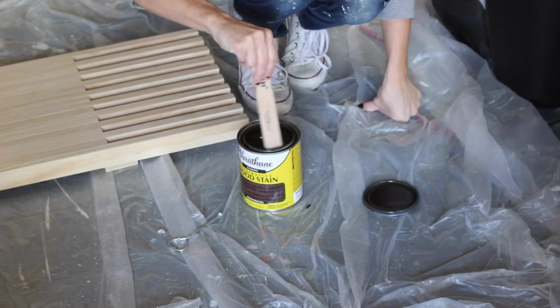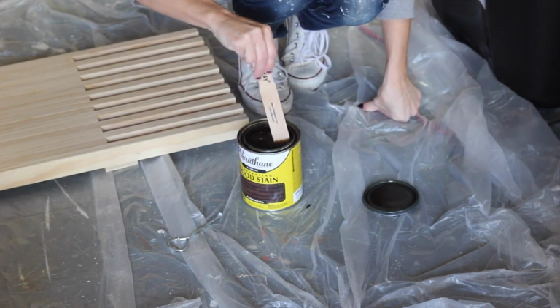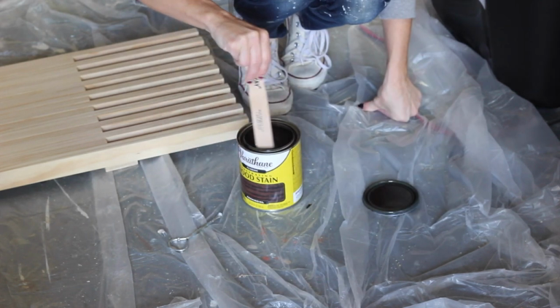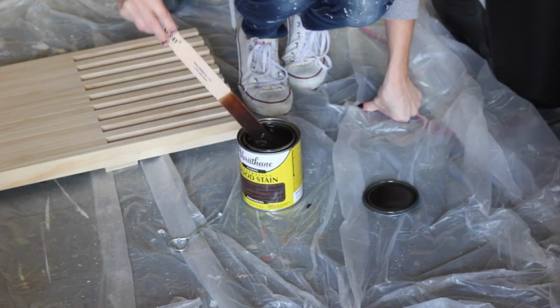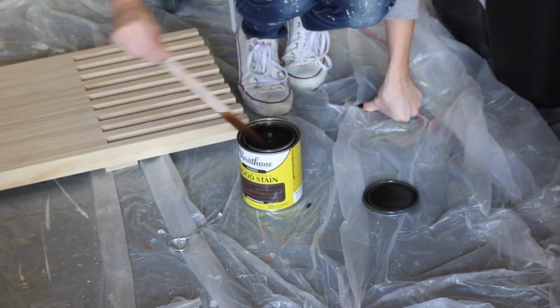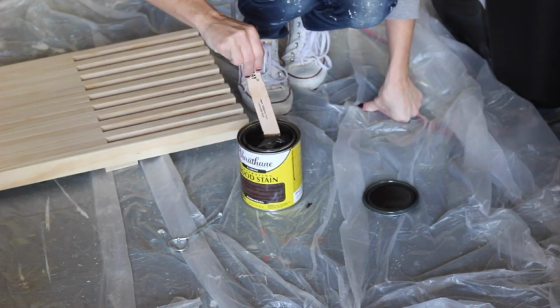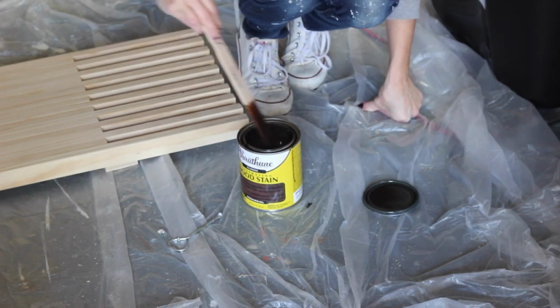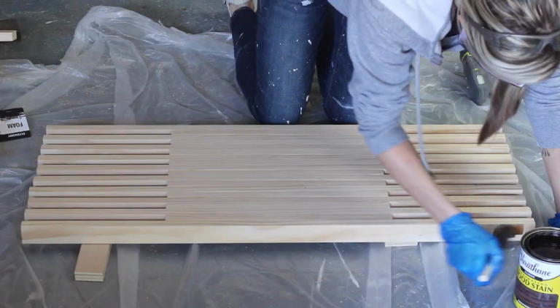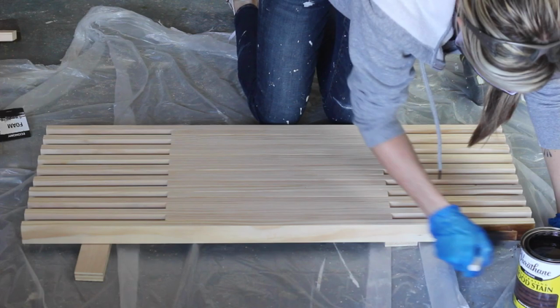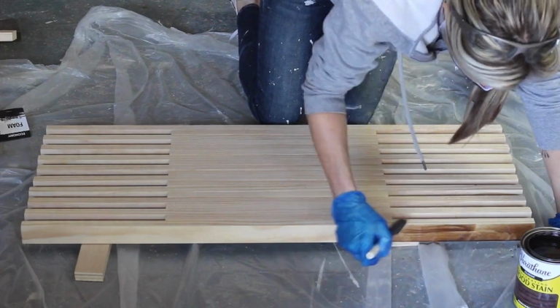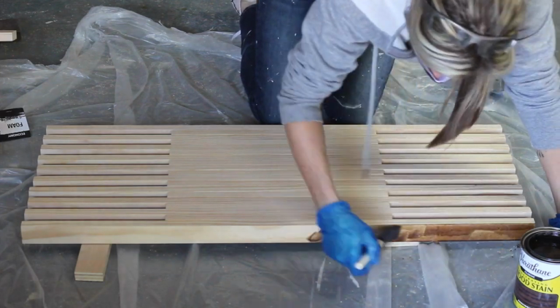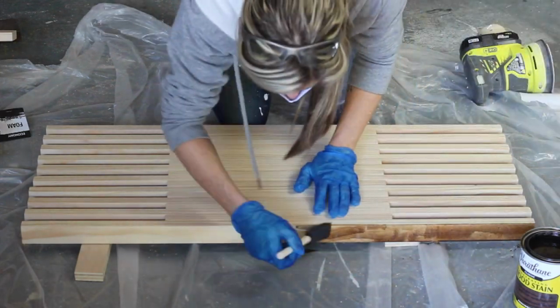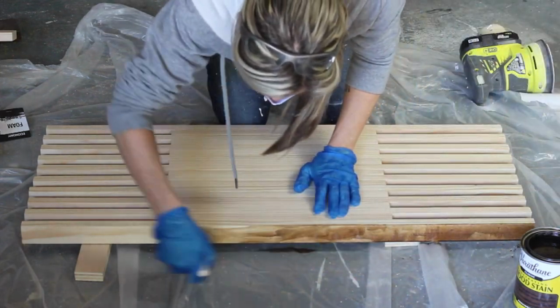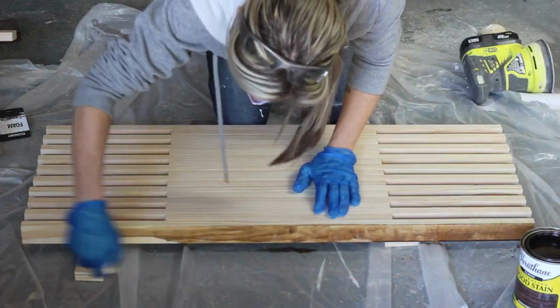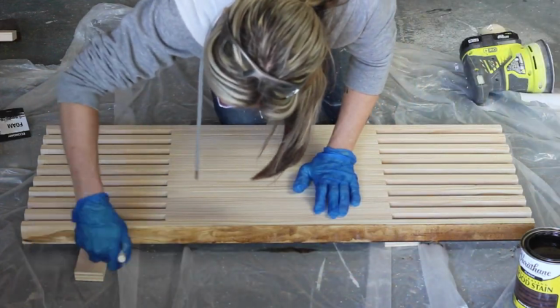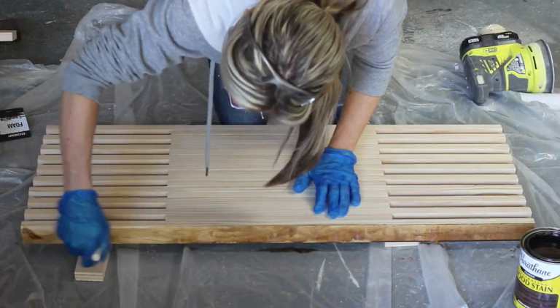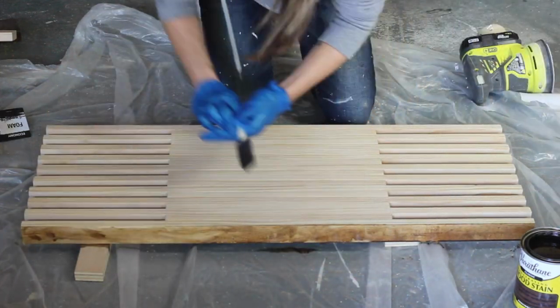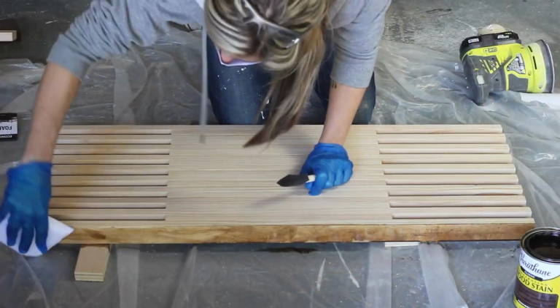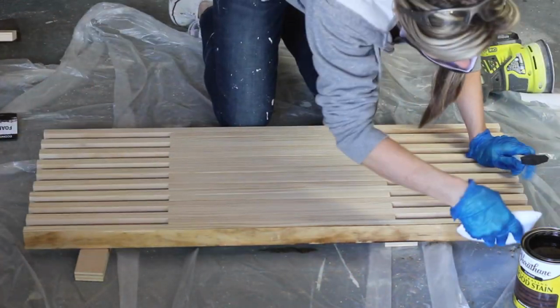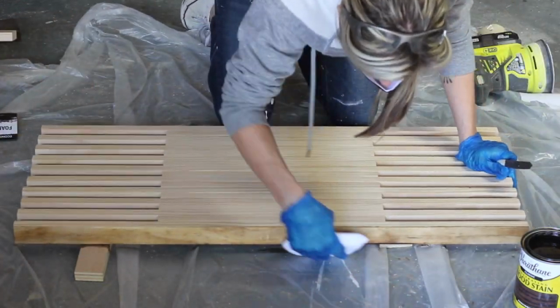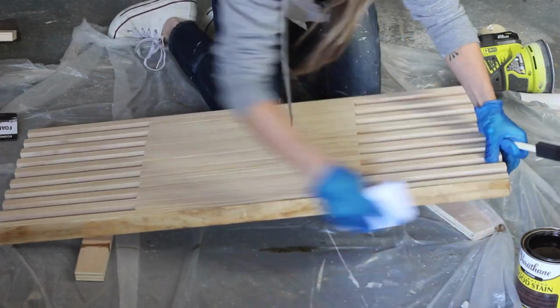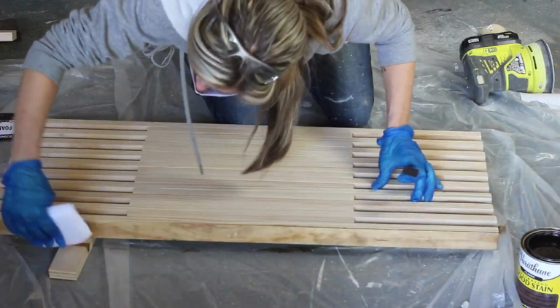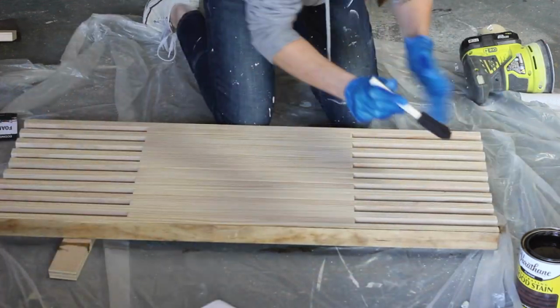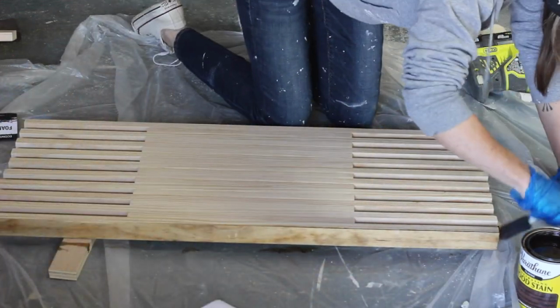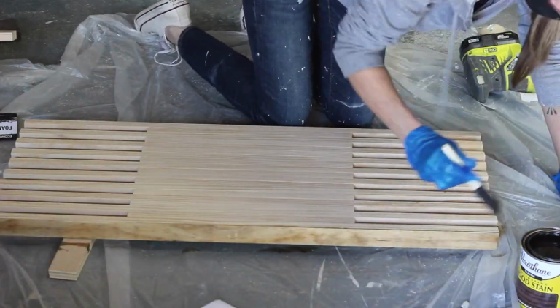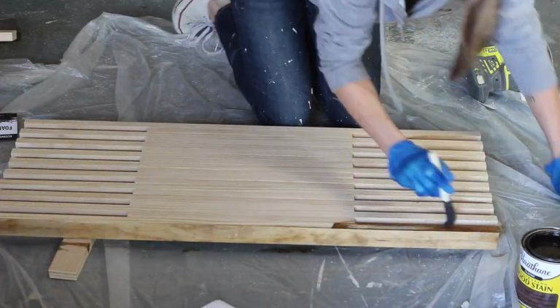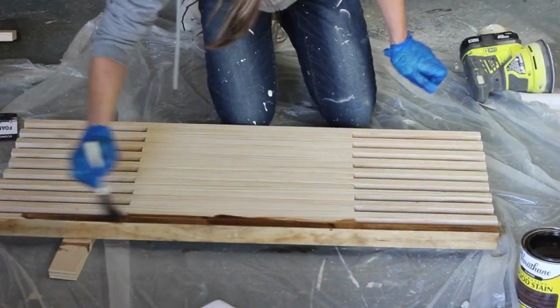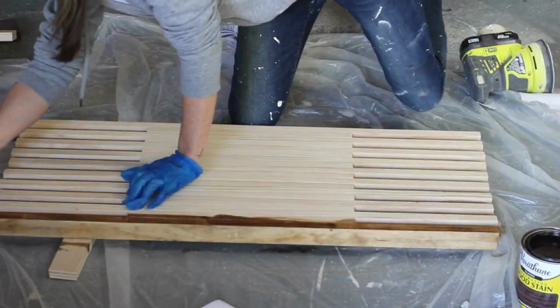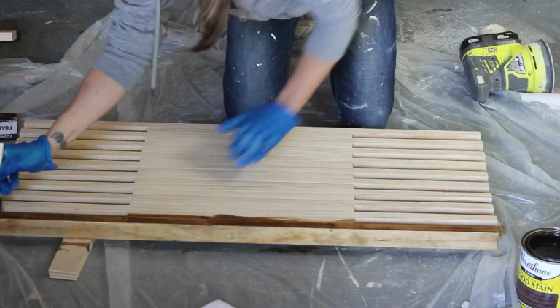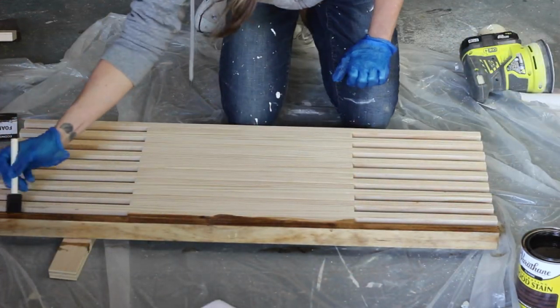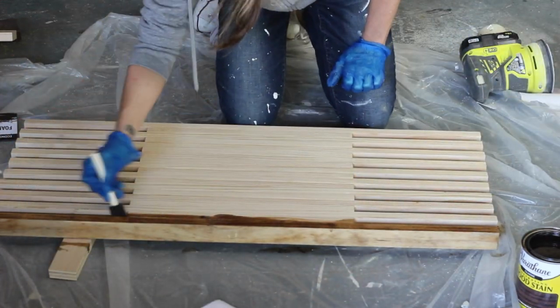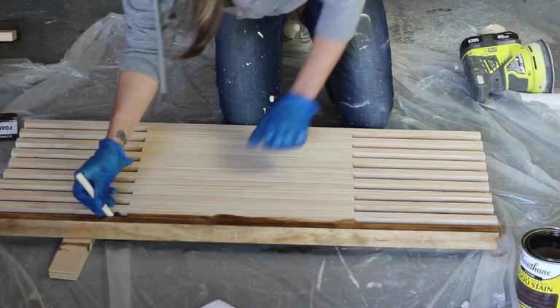After the glue had cured and I sanded everything, I then stained my tabletop using Varathane stain in the color Provincial. I used a foam brush to get into the nooks and crannies and then I went over everything with a staining pad just to absorb some of the stain and give it a uniform finish.